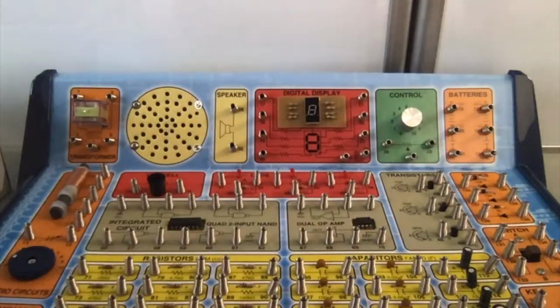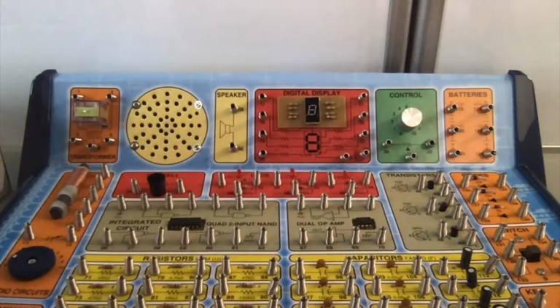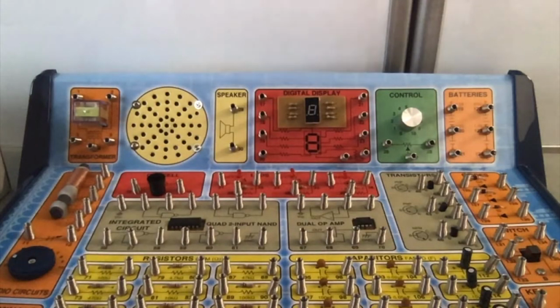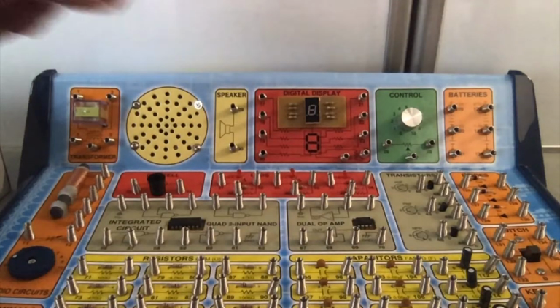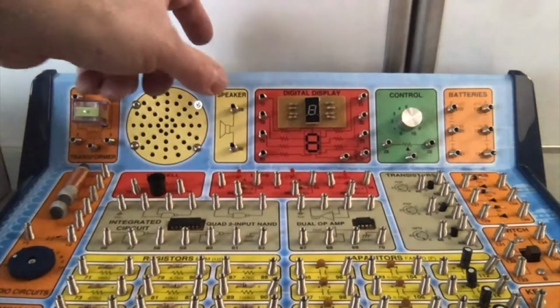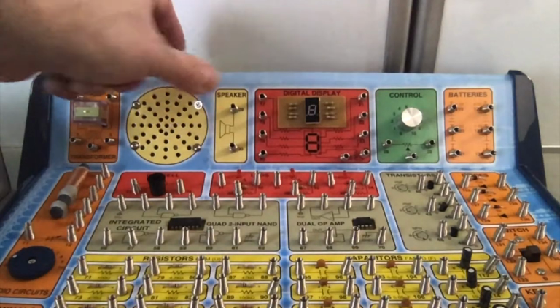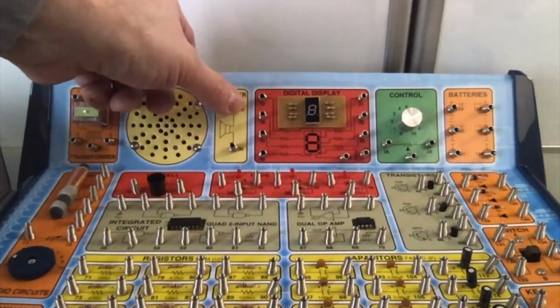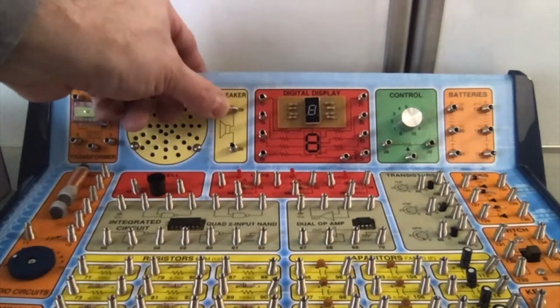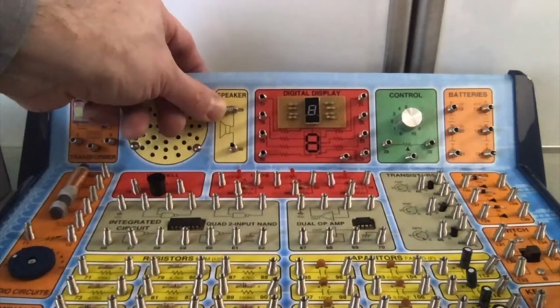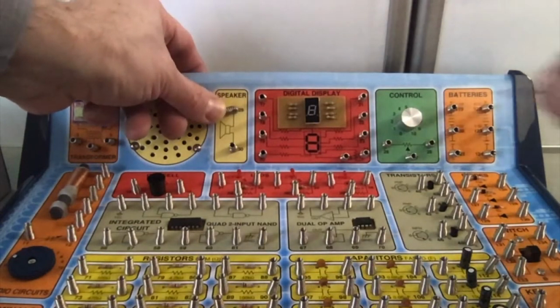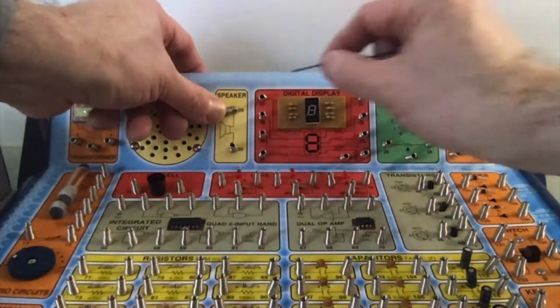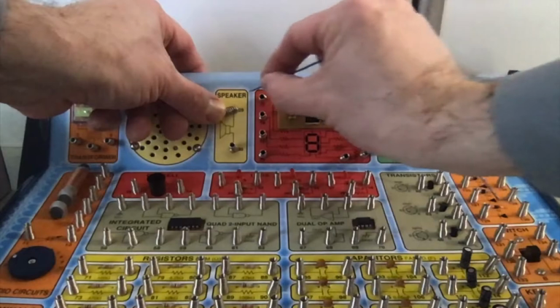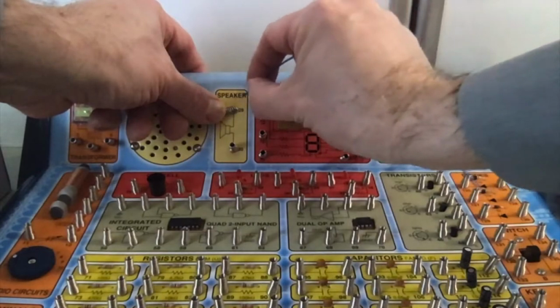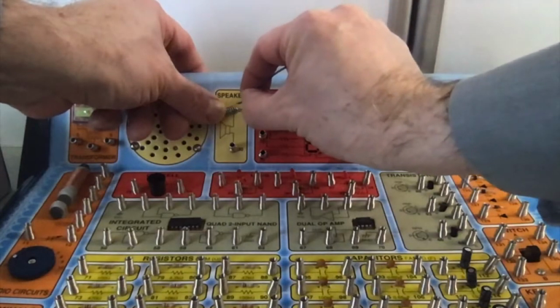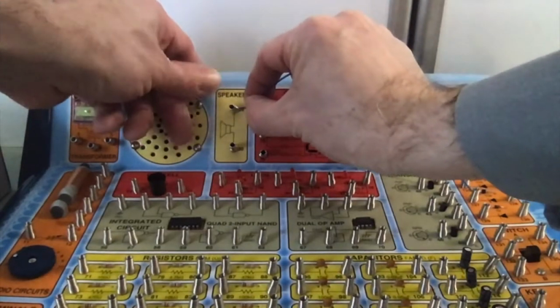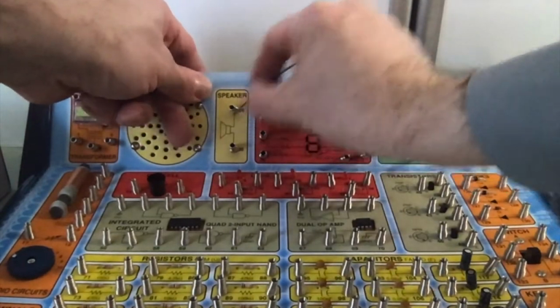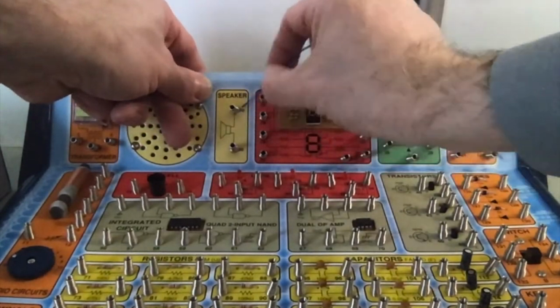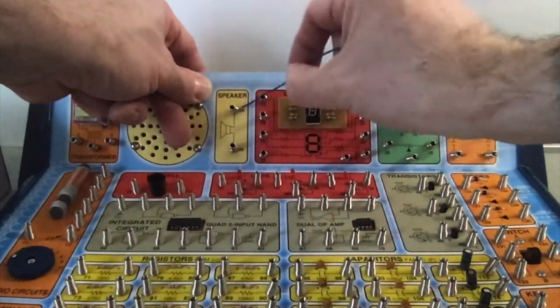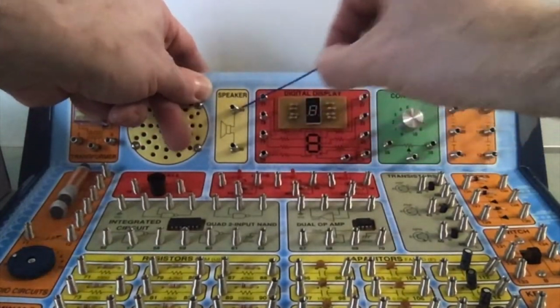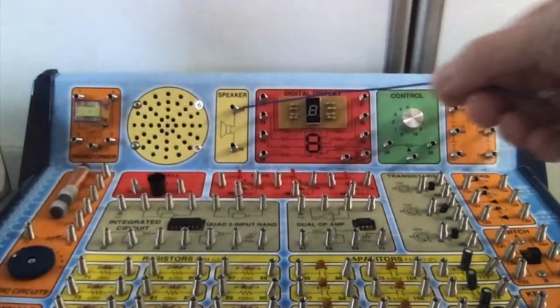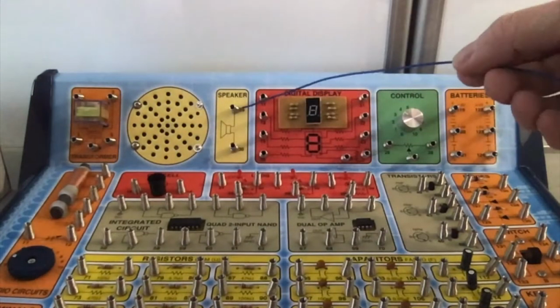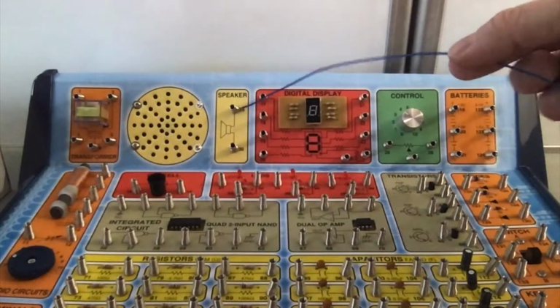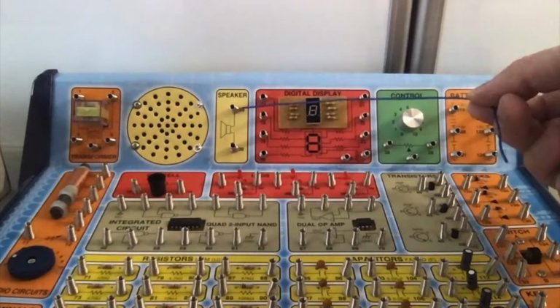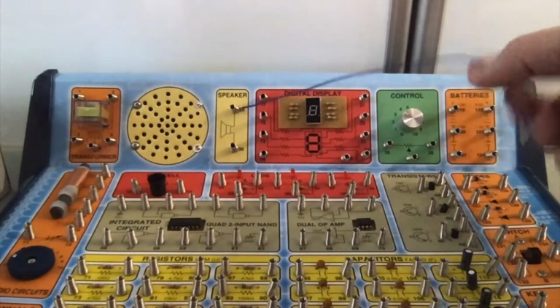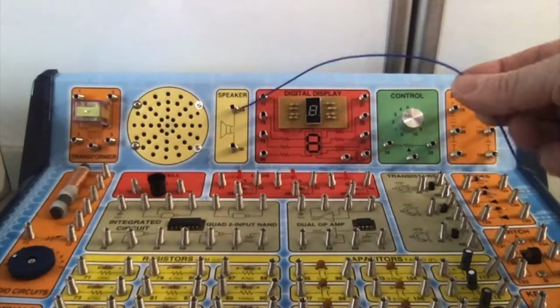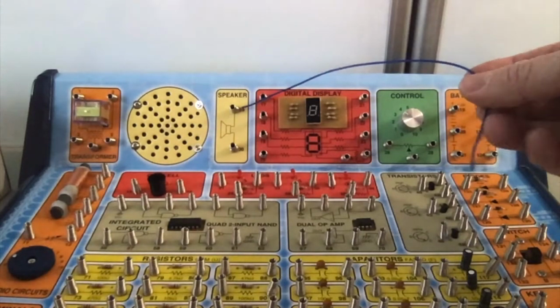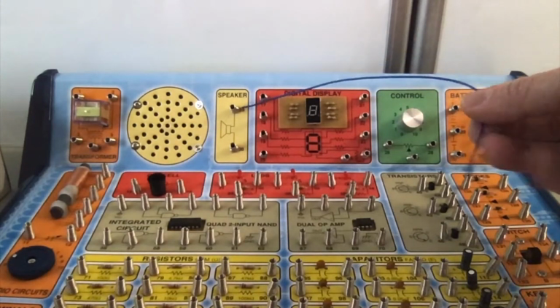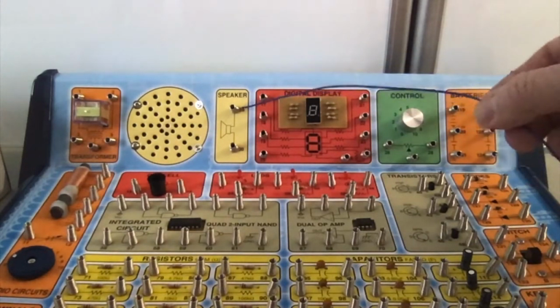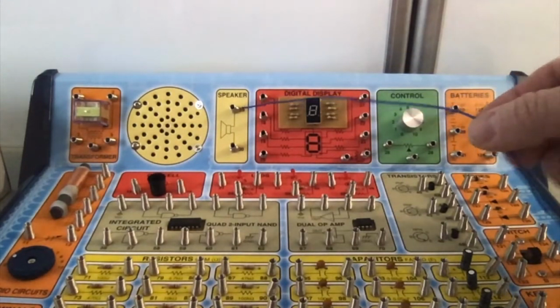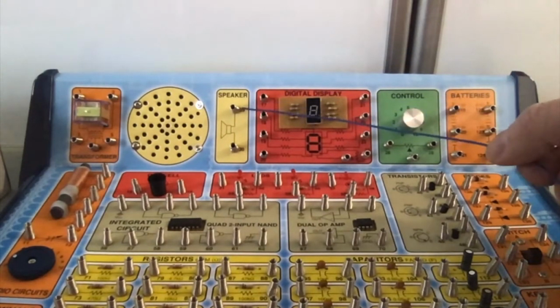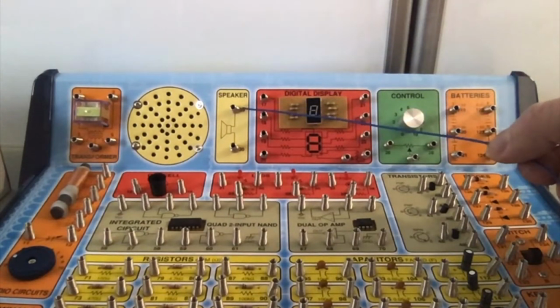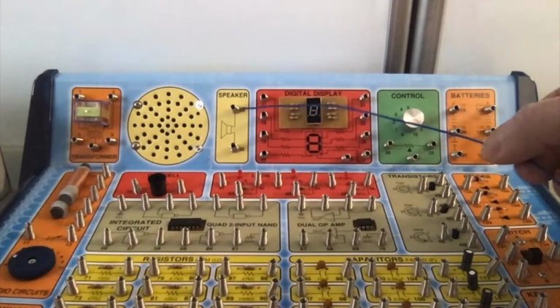One of my favorite things about this kit is that you just take a spring and bend it over, insert the end of the wire, let go, and you've got a connection. No soldering, no hard pressing. It's very easy to wire things together.